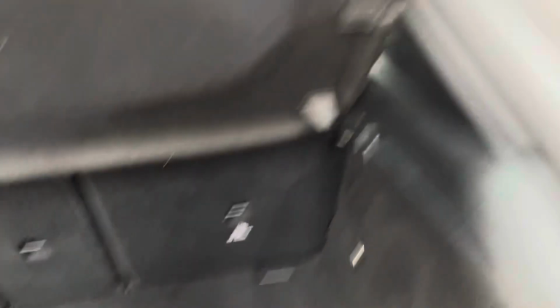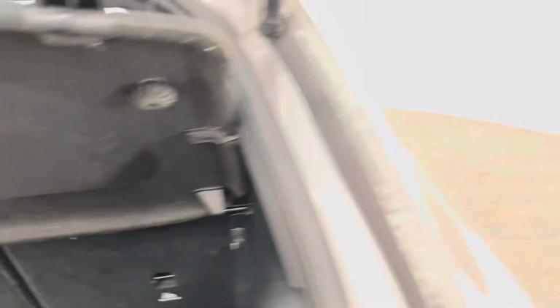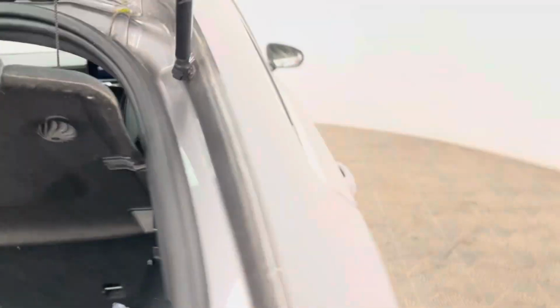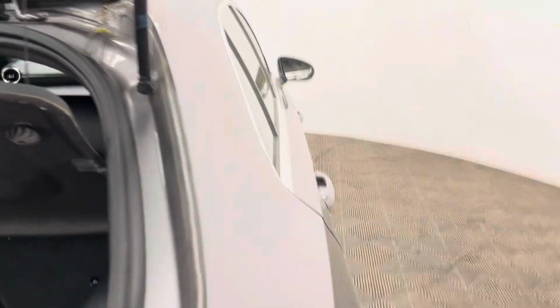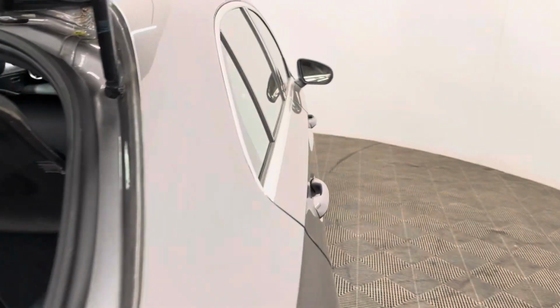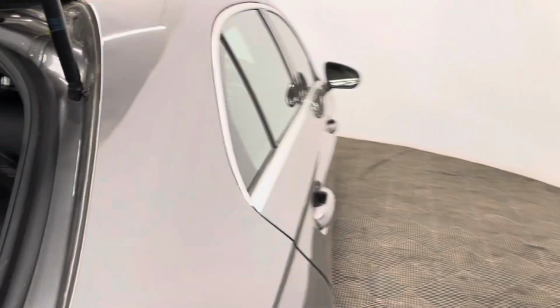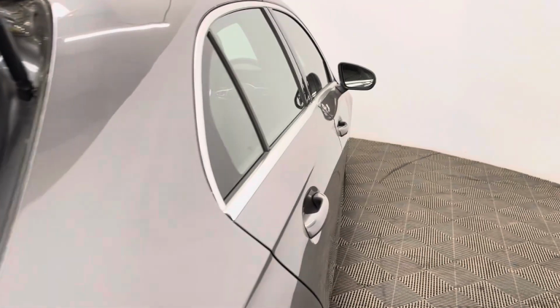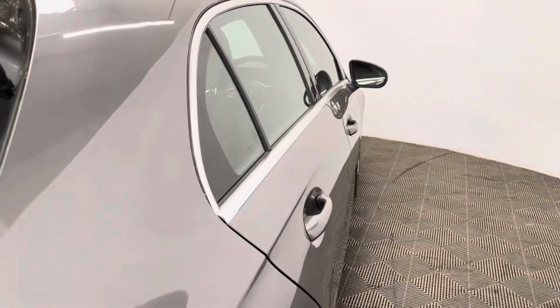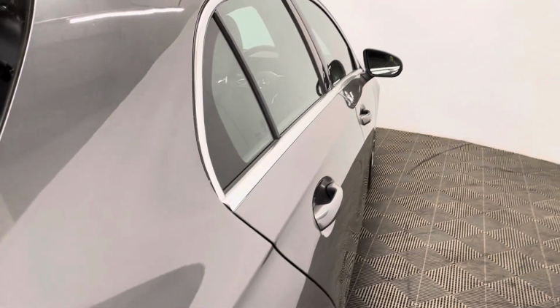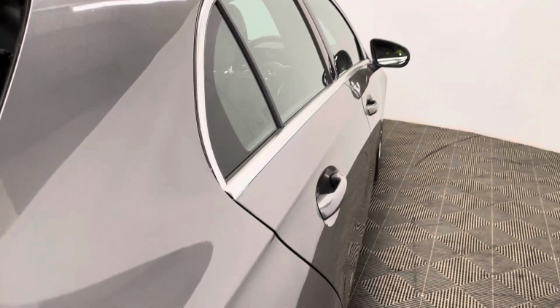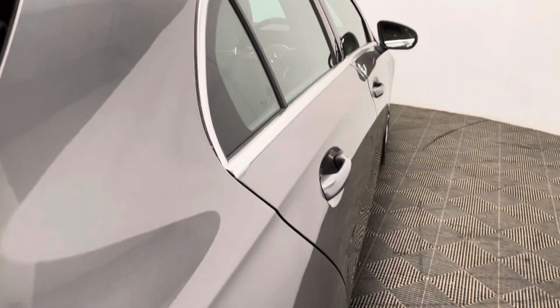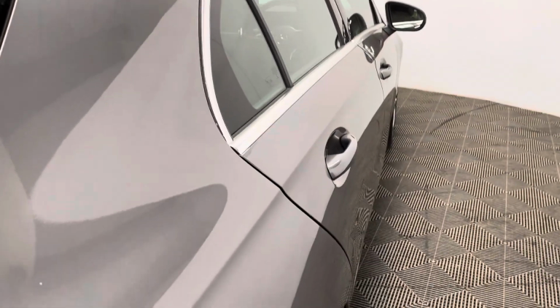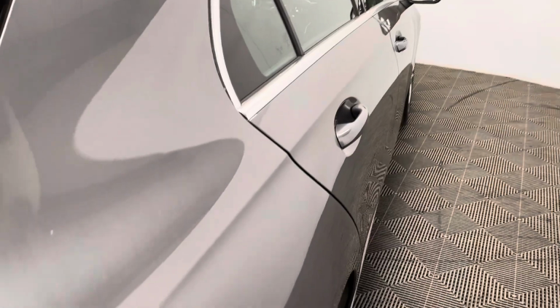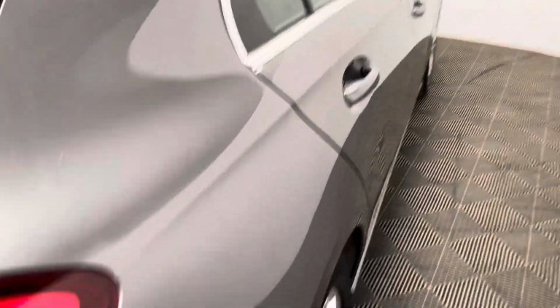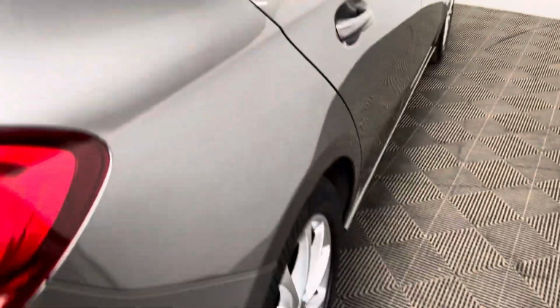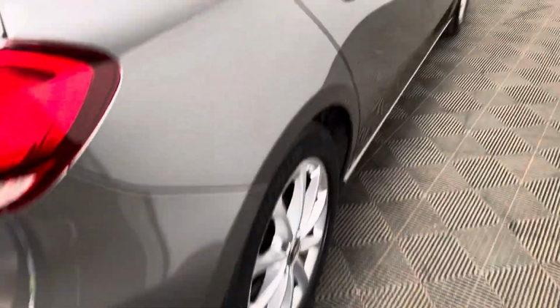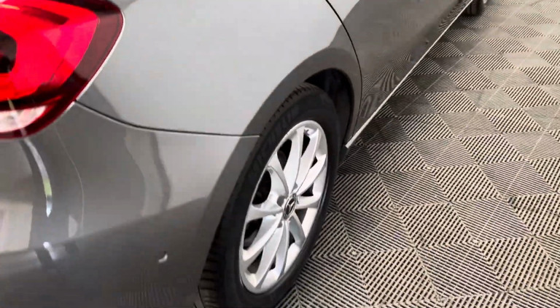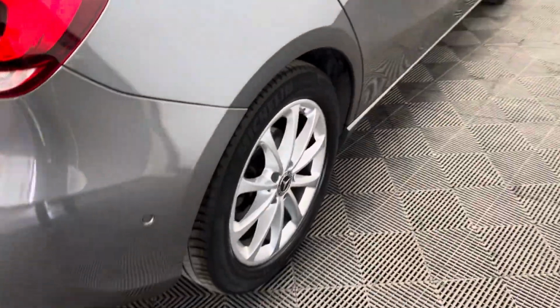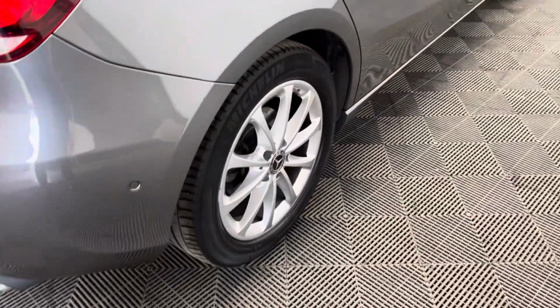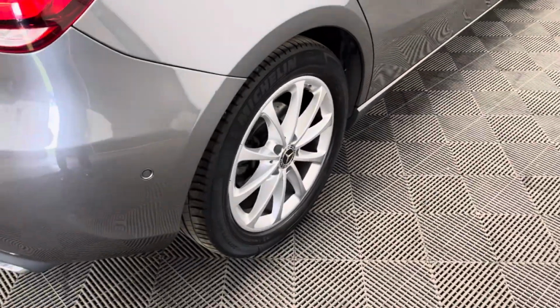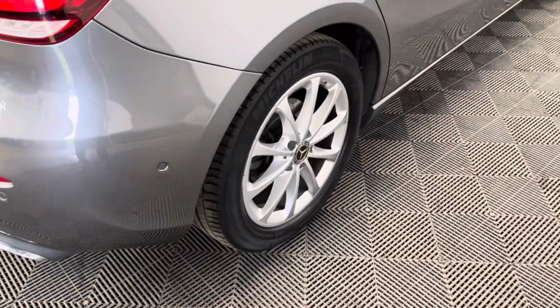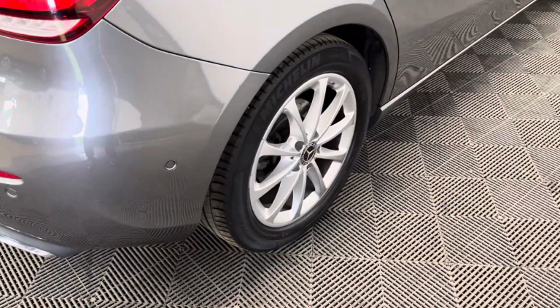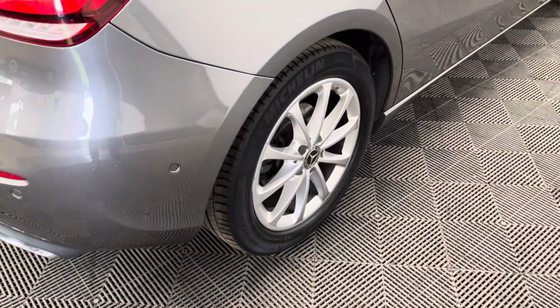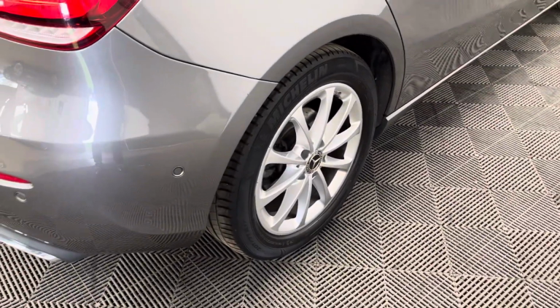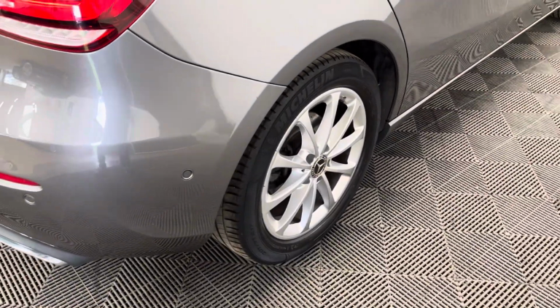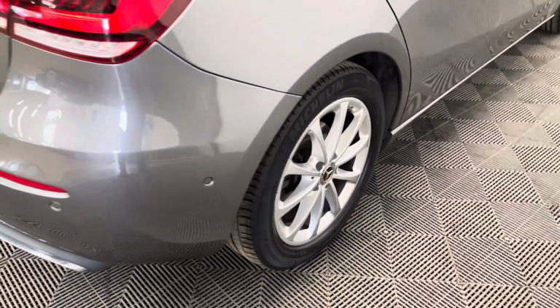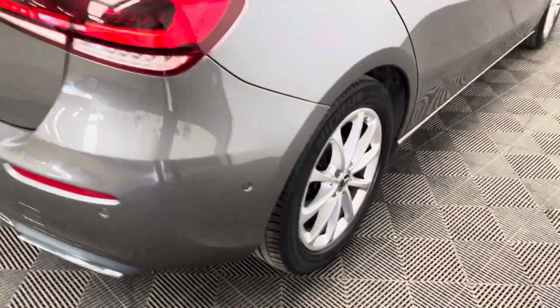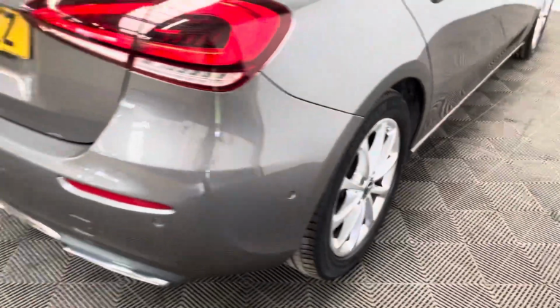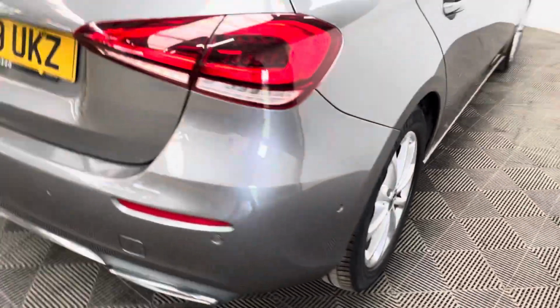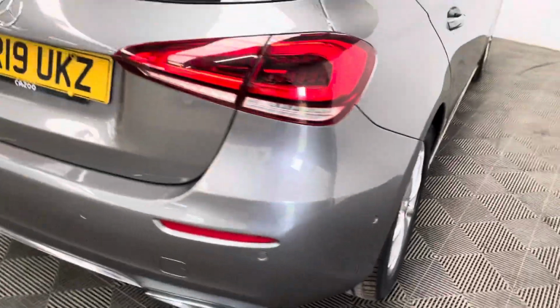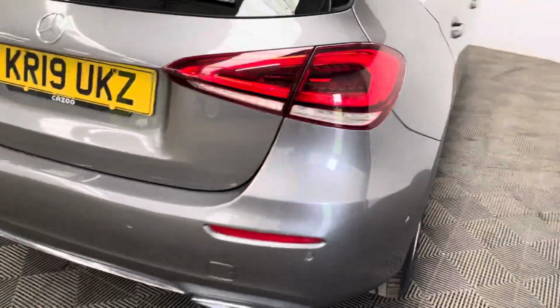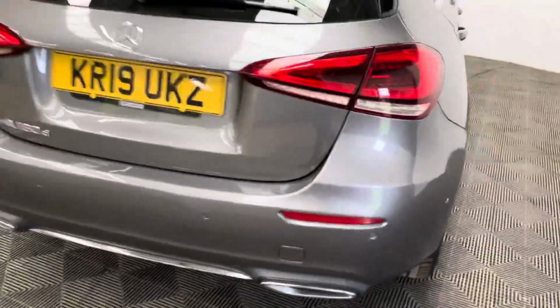Externally the car comes with LED daytime running lights, 17-inch alloy wheels, front and rear parking sensors, and a colour reversing camera.